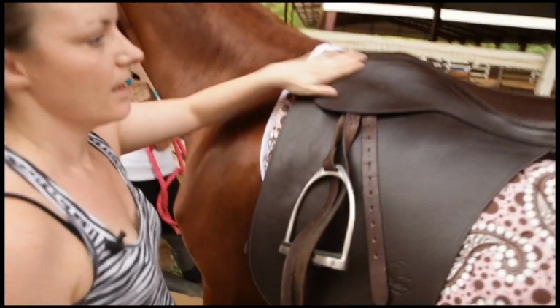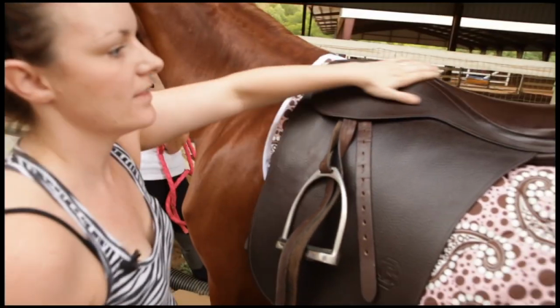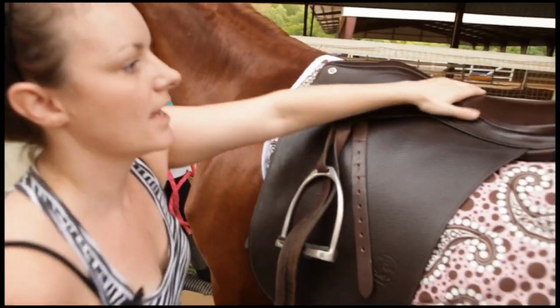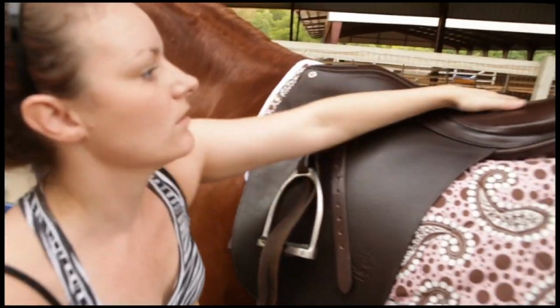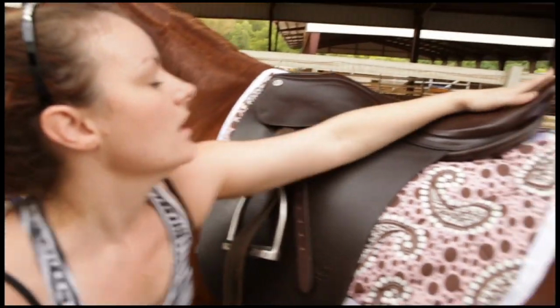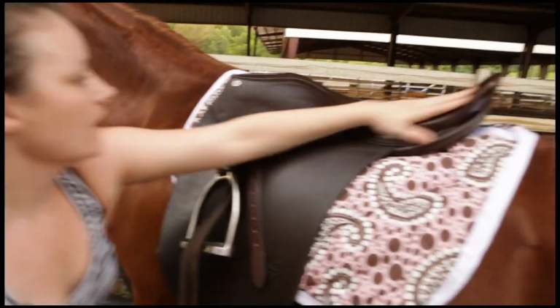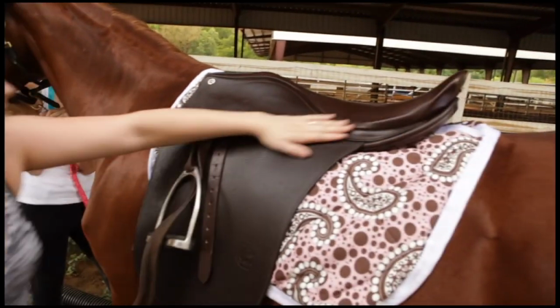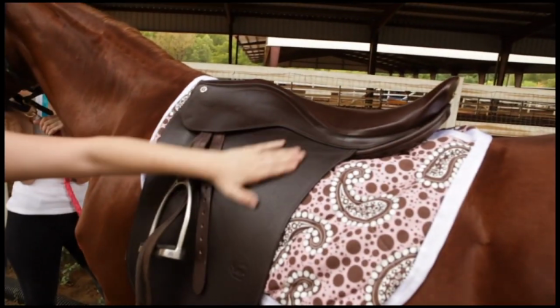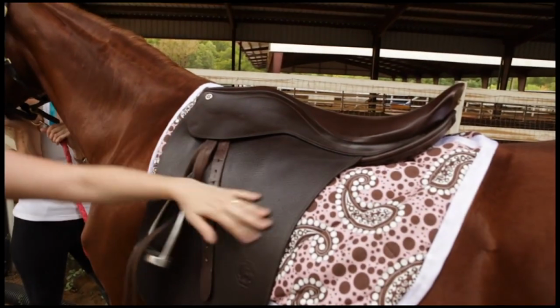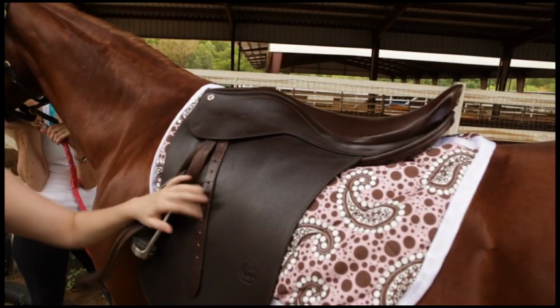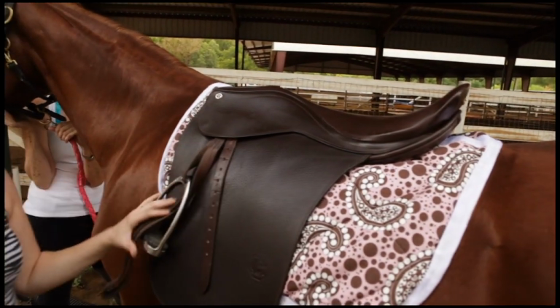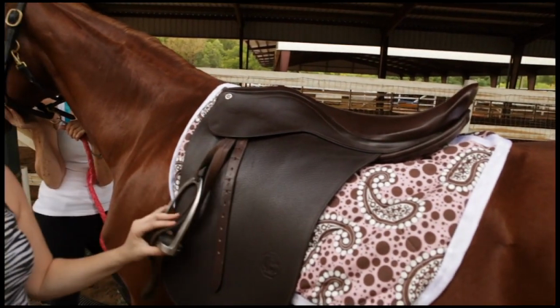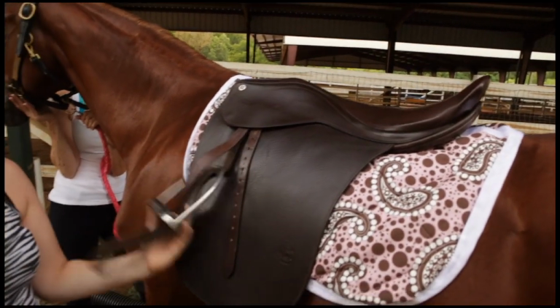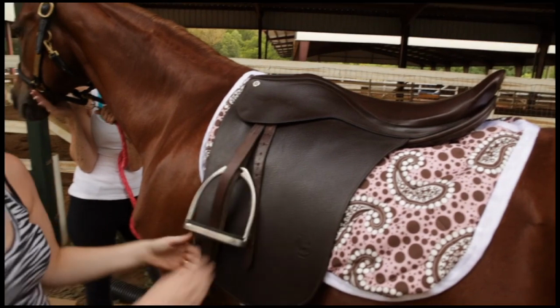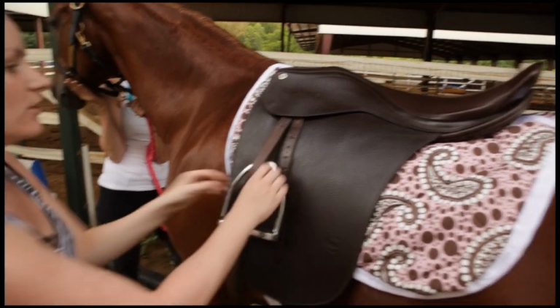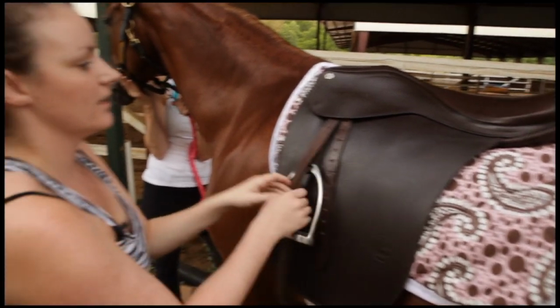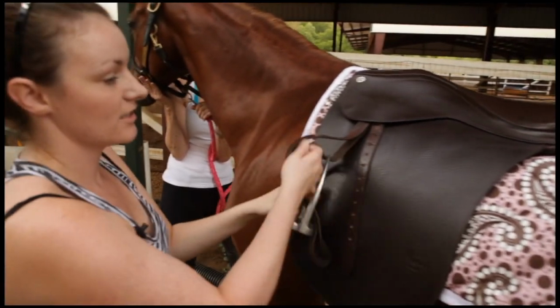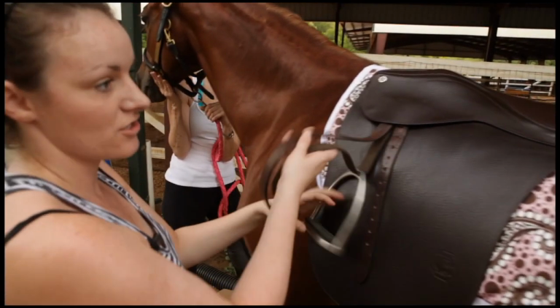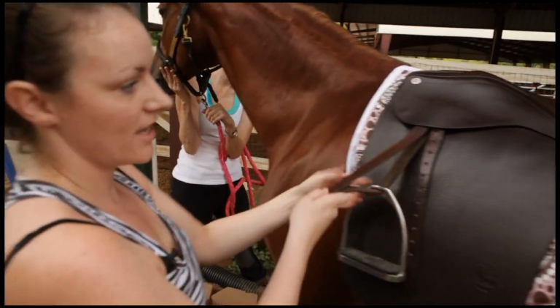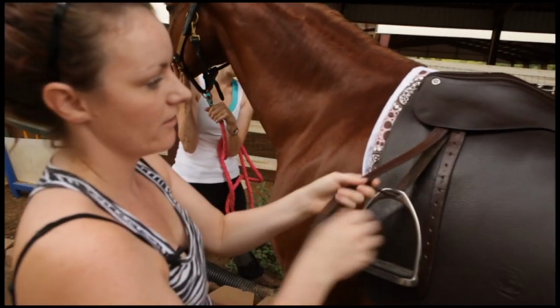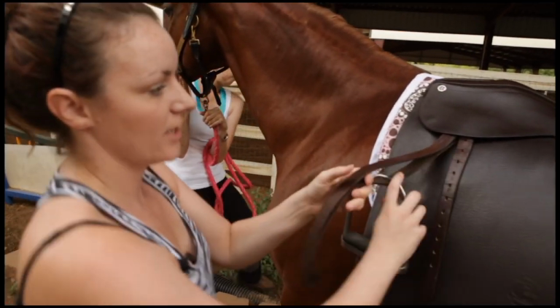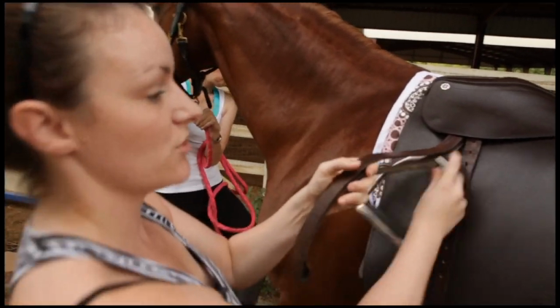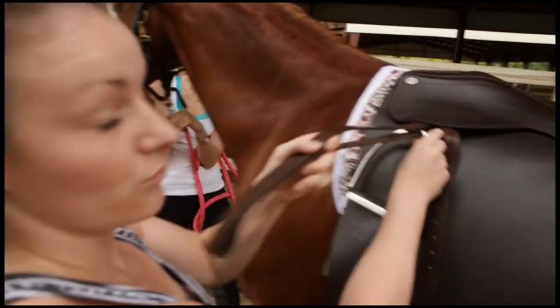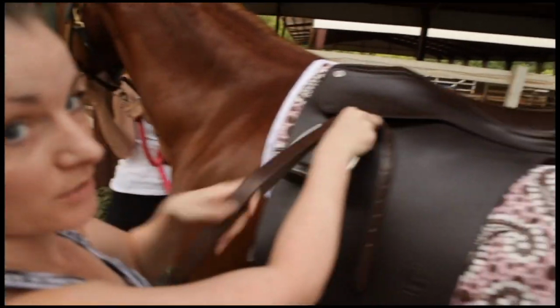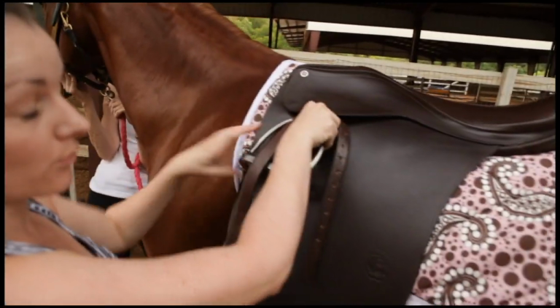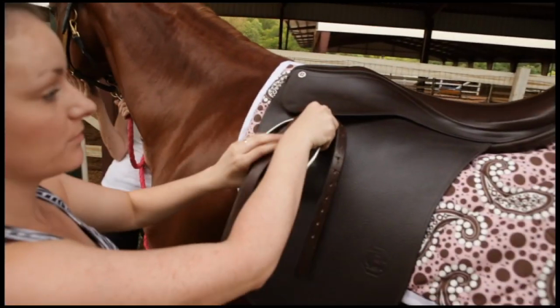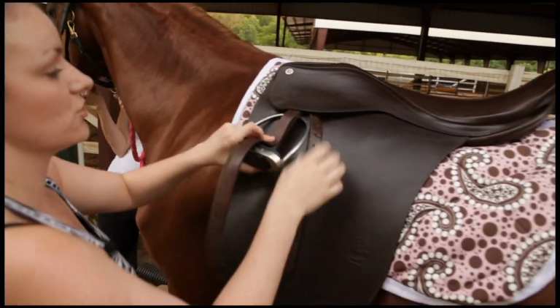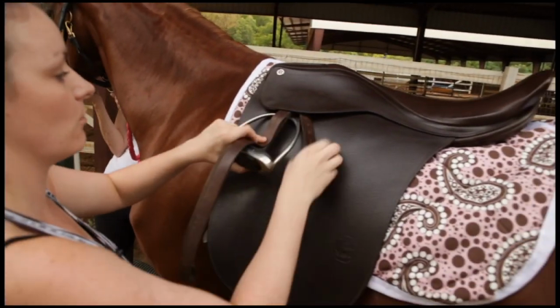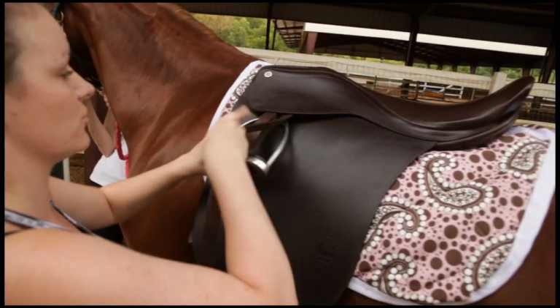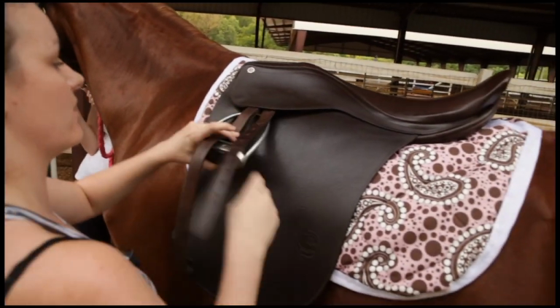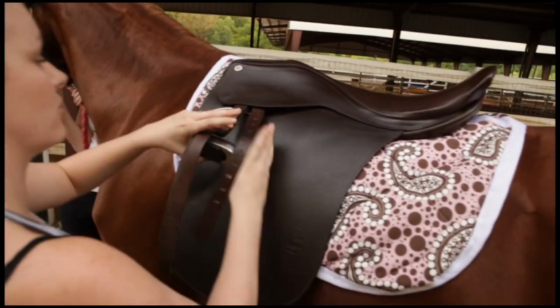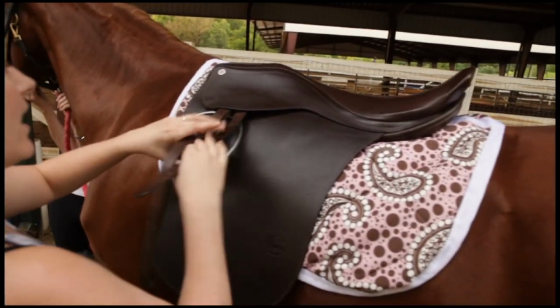This saddle is so beautiful and shiny because these people clean and condition their saddle every day, which is really important because you don't want your leather to crack.